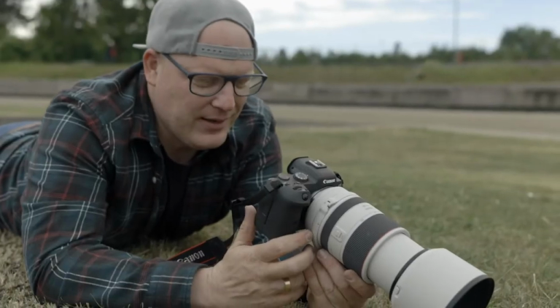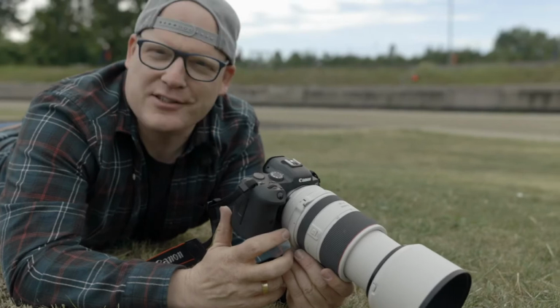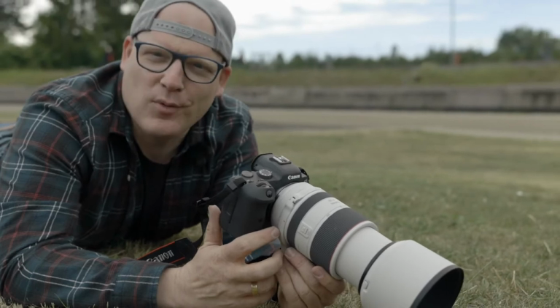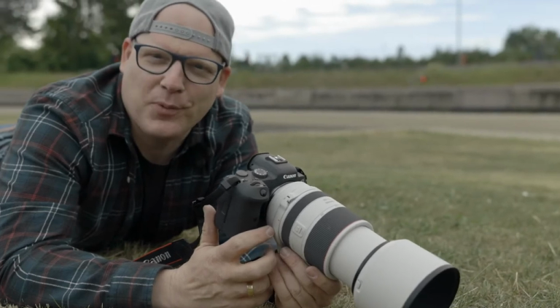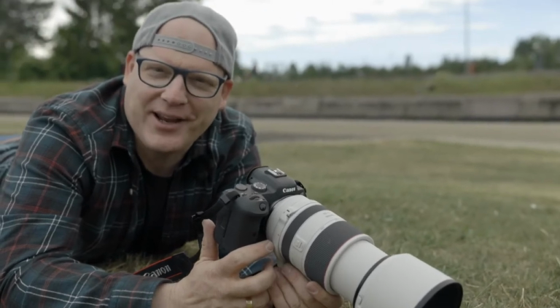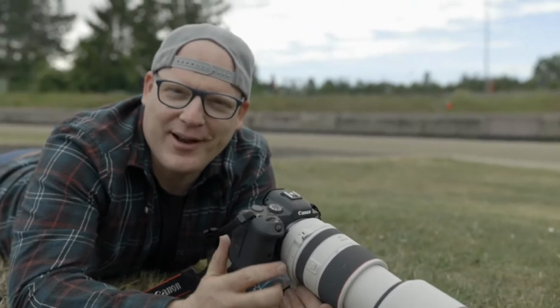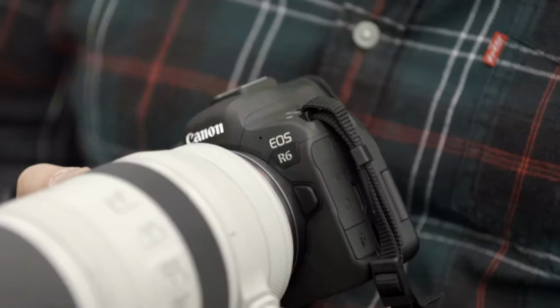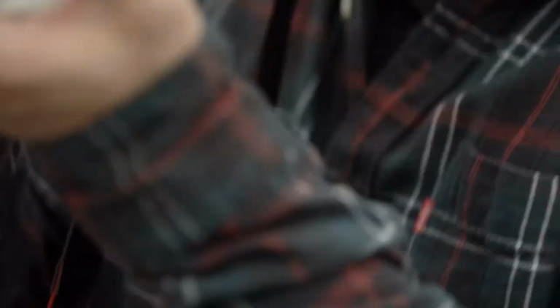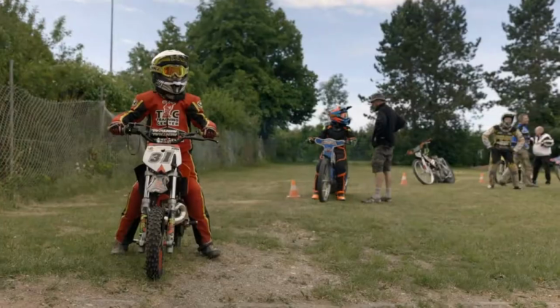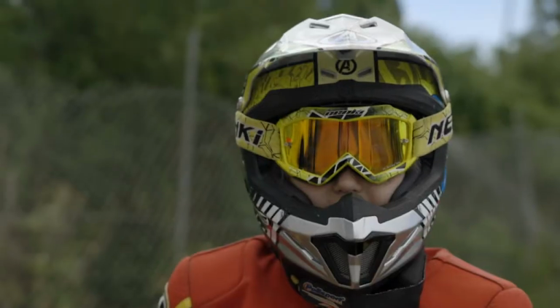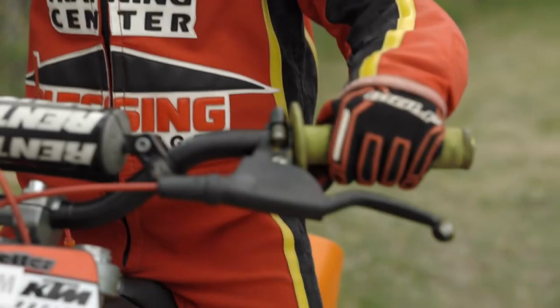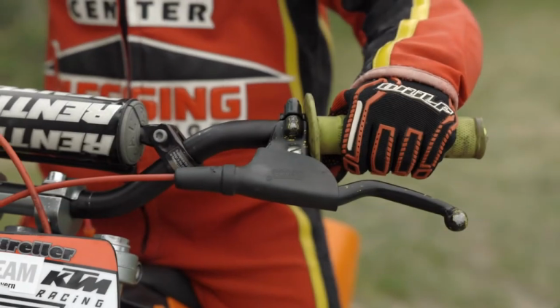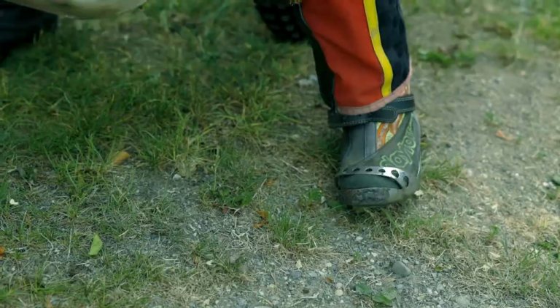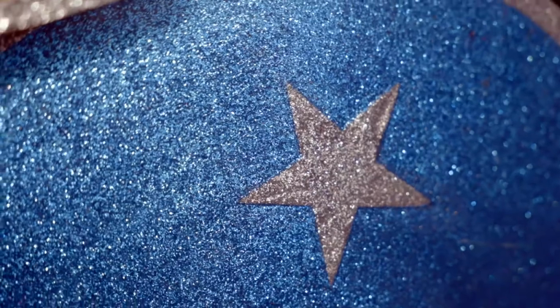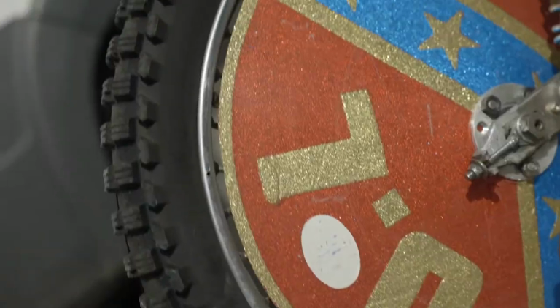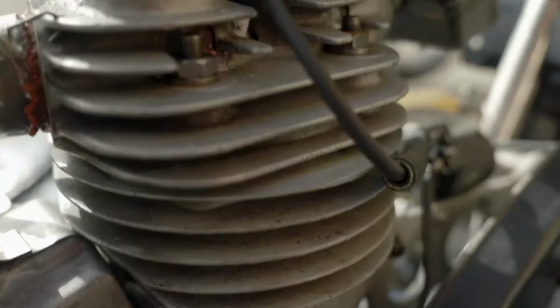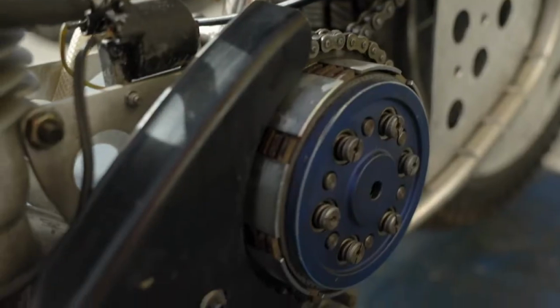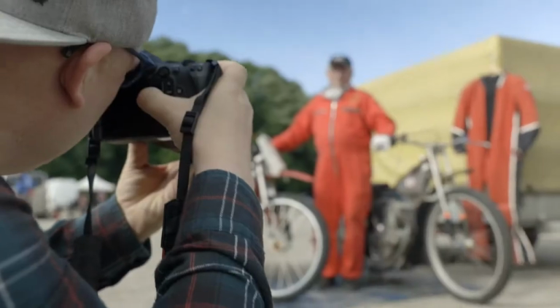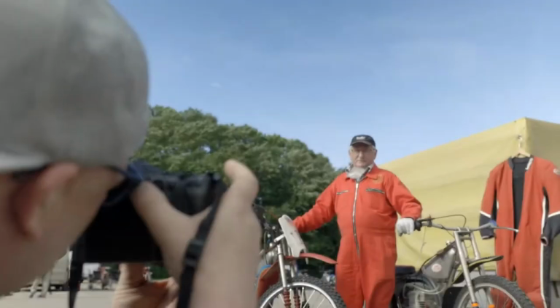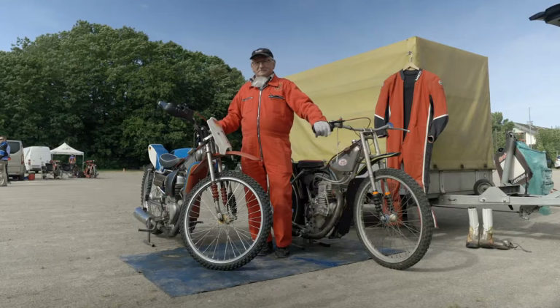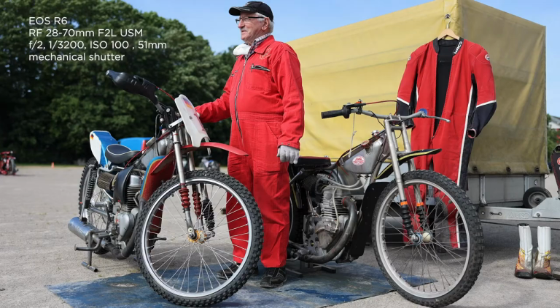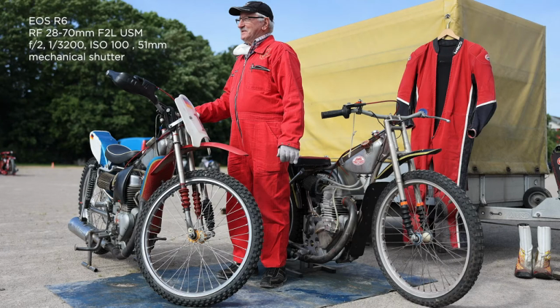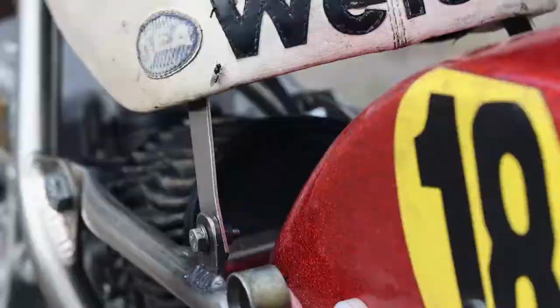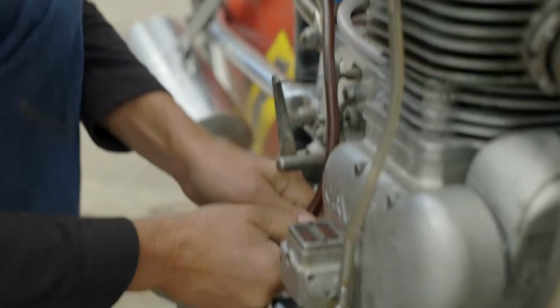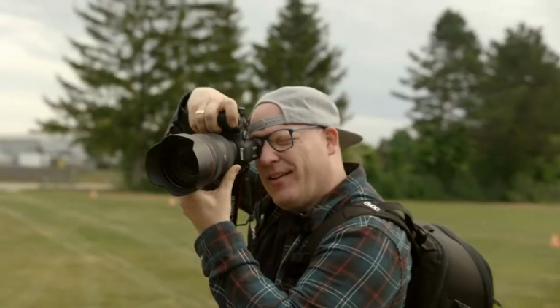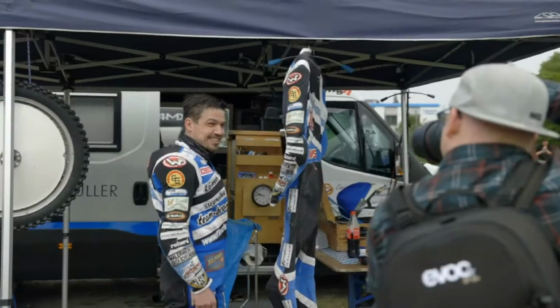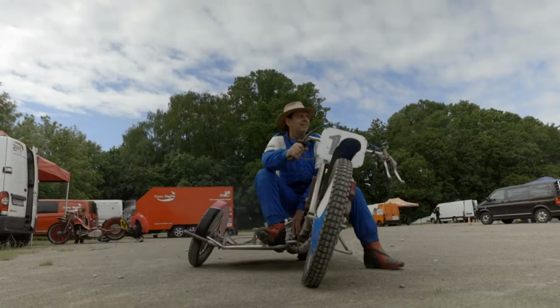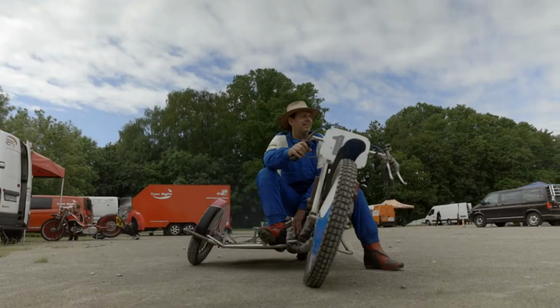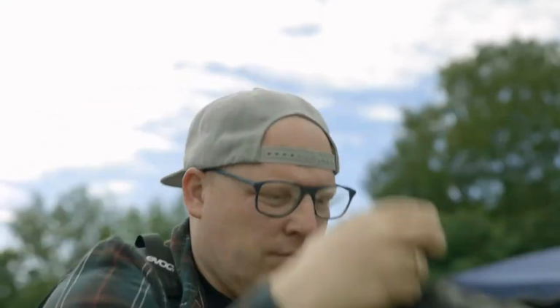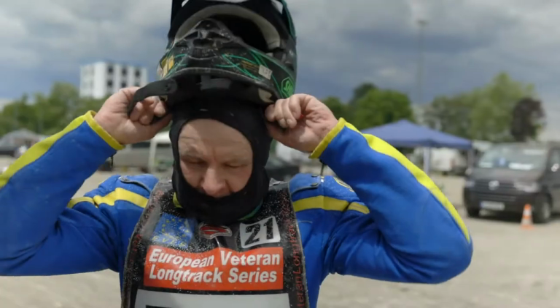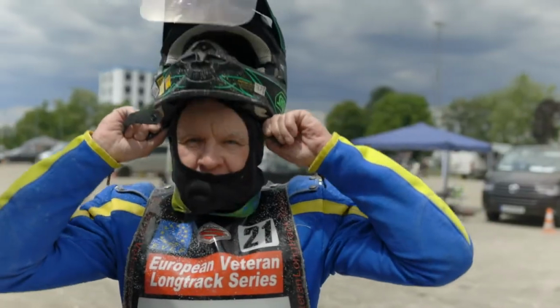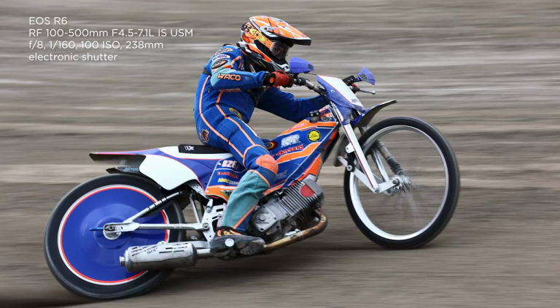I'm actually struggling more with the sport than the camera right now. The process of the camera is fast enough so it doesn't lock up. The face recognition even works in this kind of sport when they wear helmets and goggles and stuff like that.